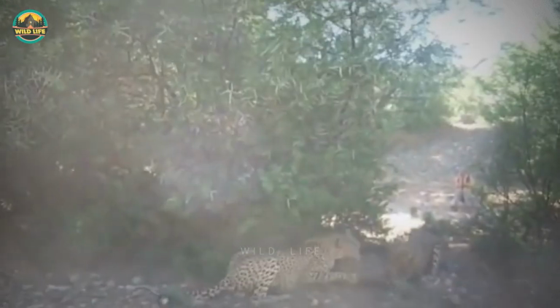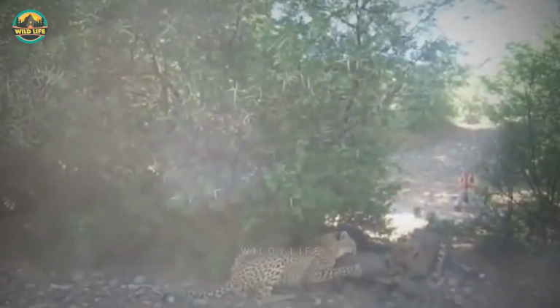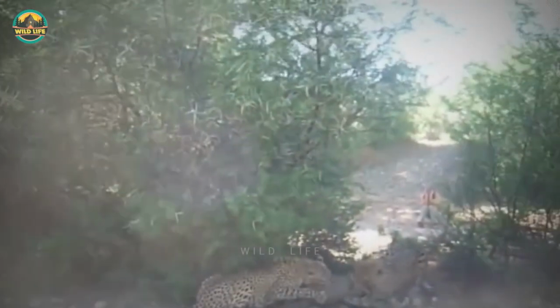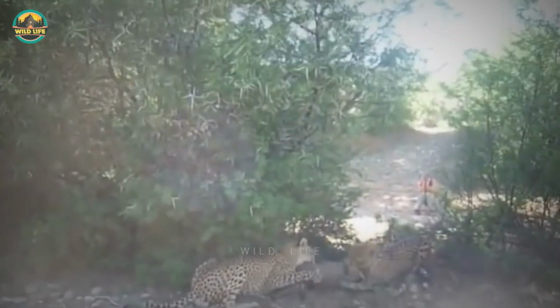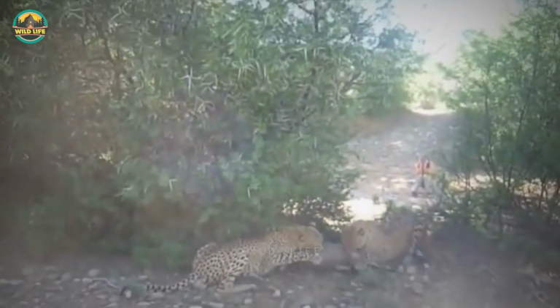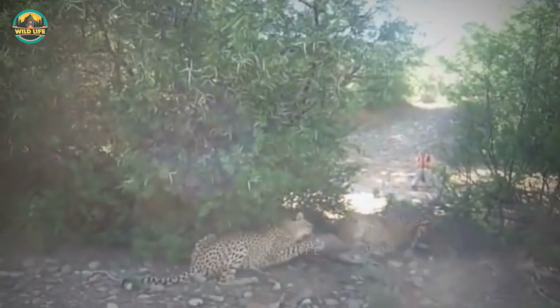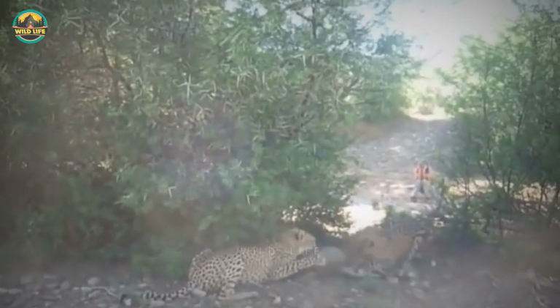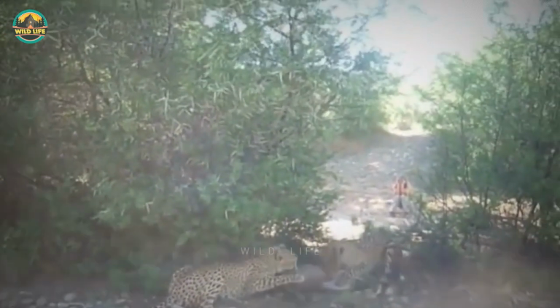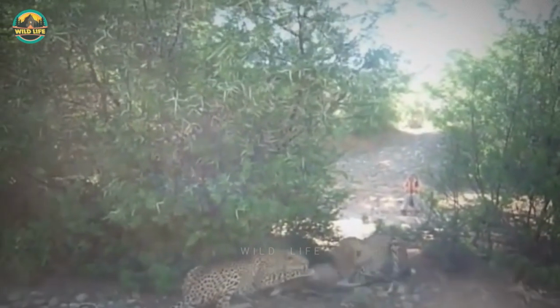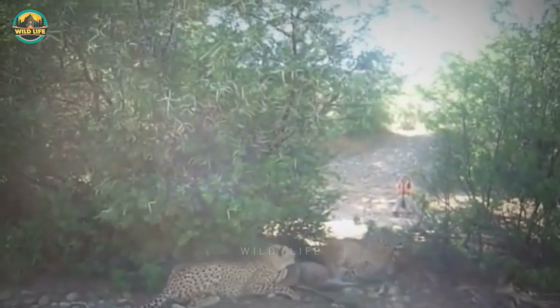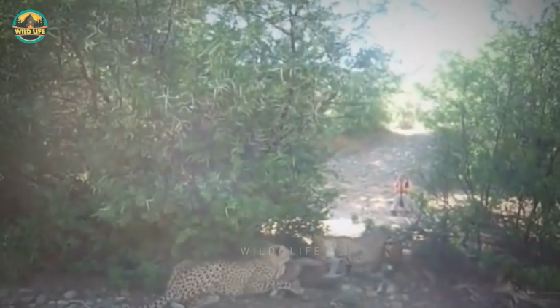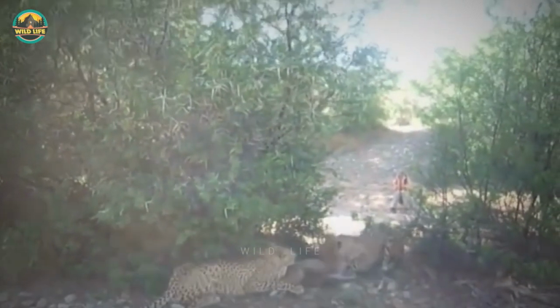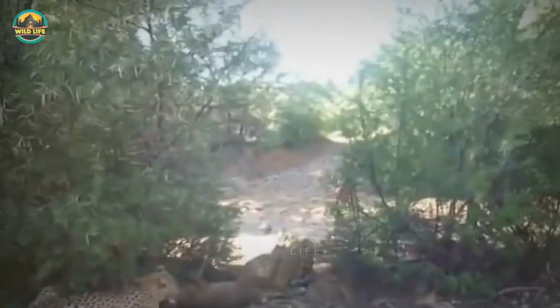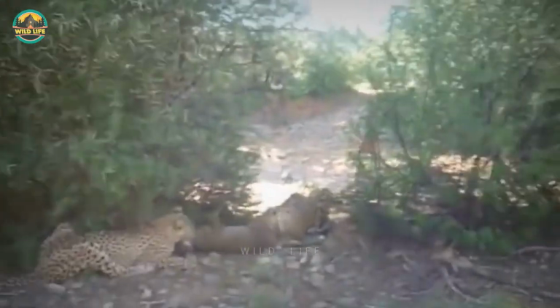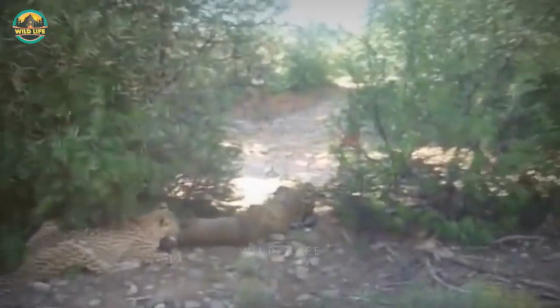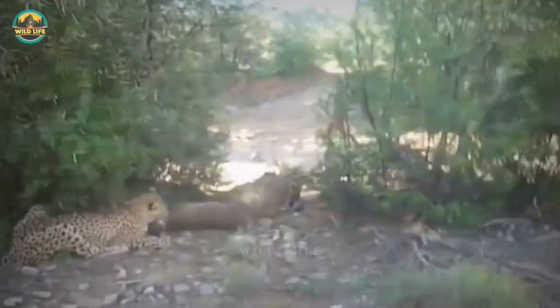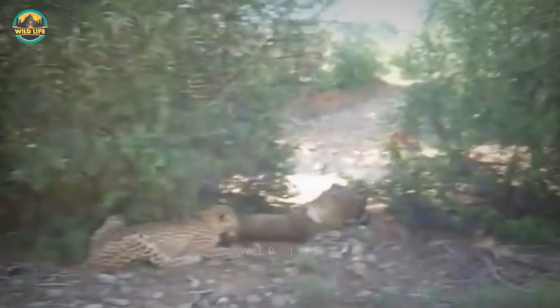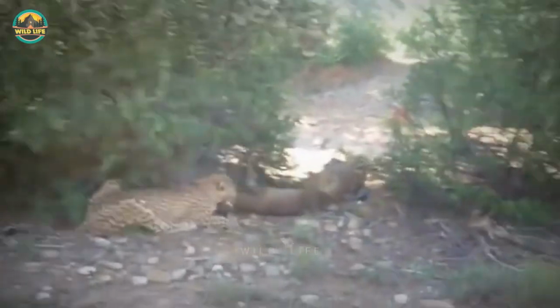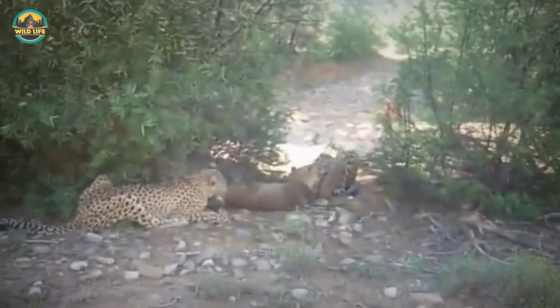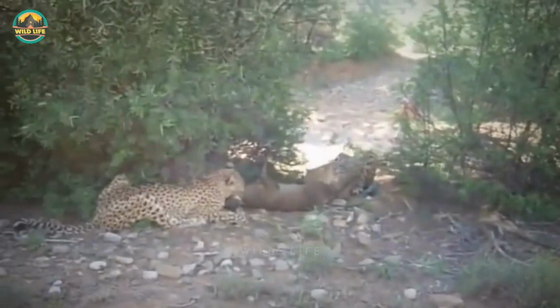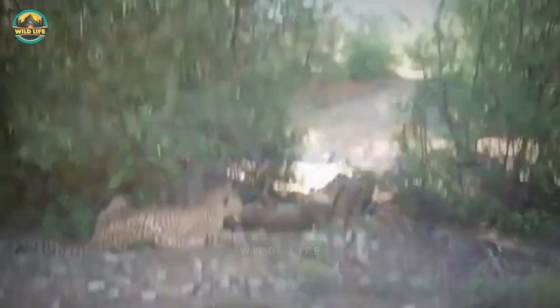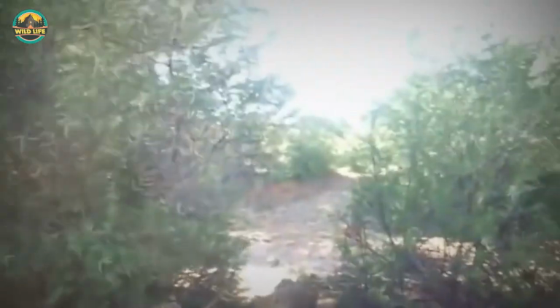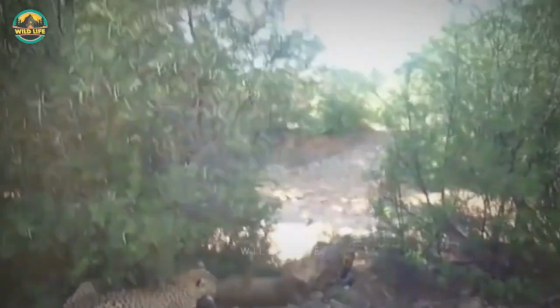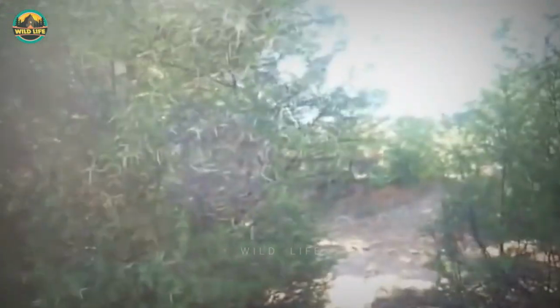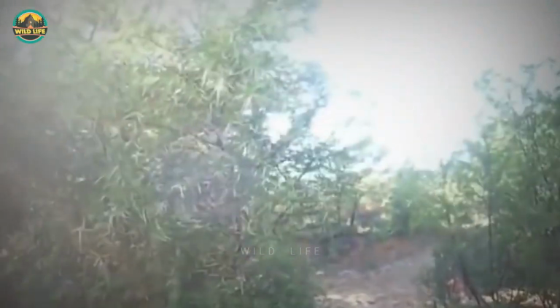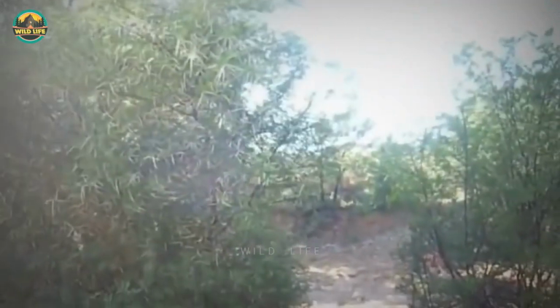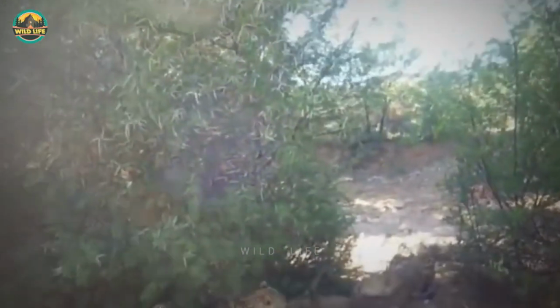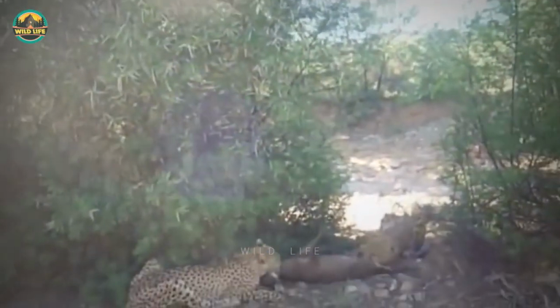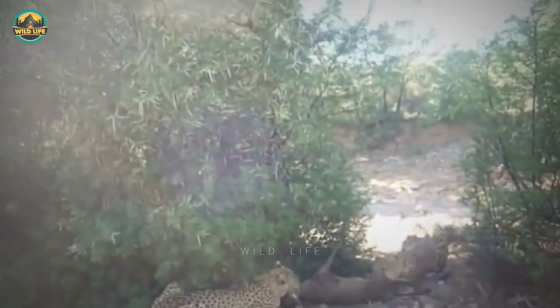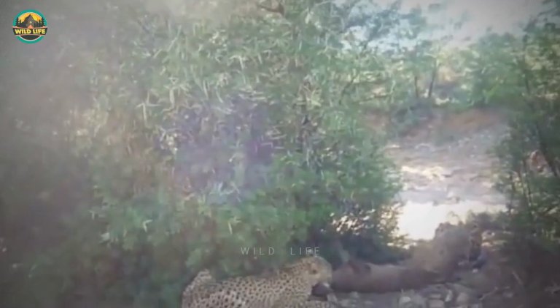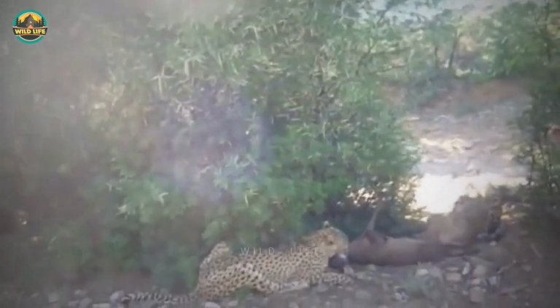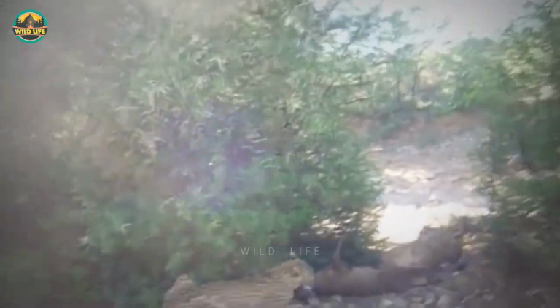Cheetah attack on kudu. Two cheetahs have just hunted a kudu and are putting the finishing touches on their meal, but the kudu is not giving the cats an easy time as it struggles to escape. Kudus are big and strong, so they can be a handful for smaller cats like cheetahs.